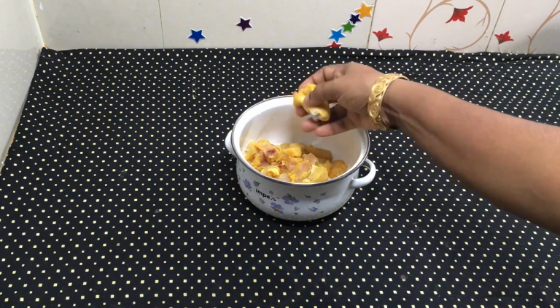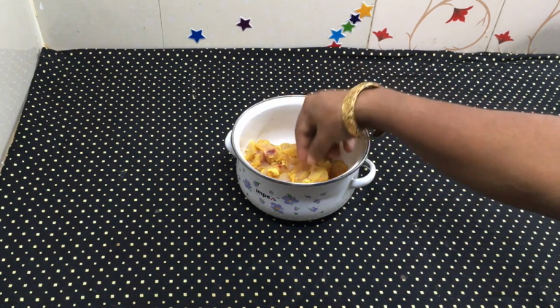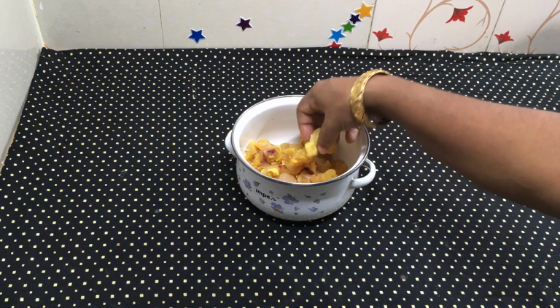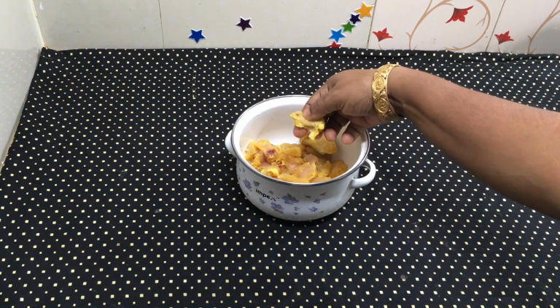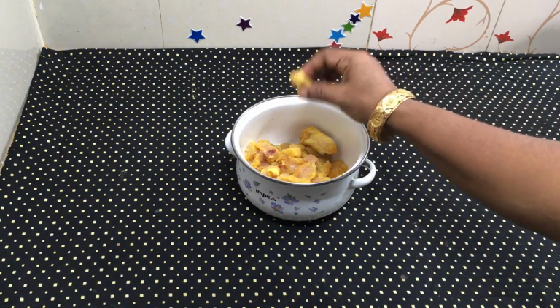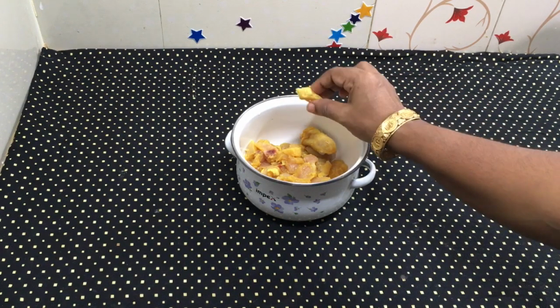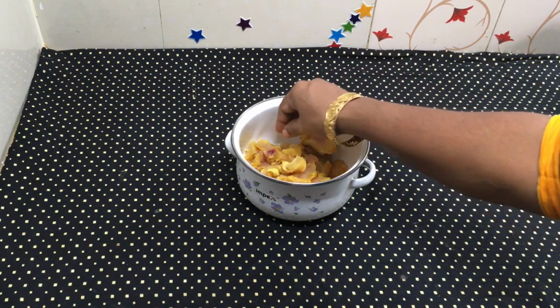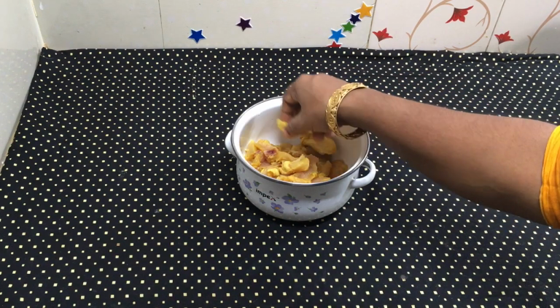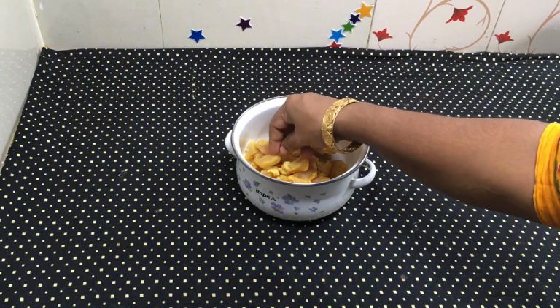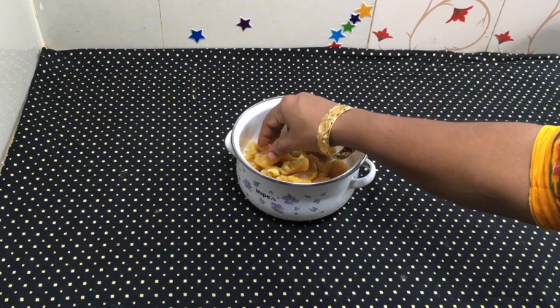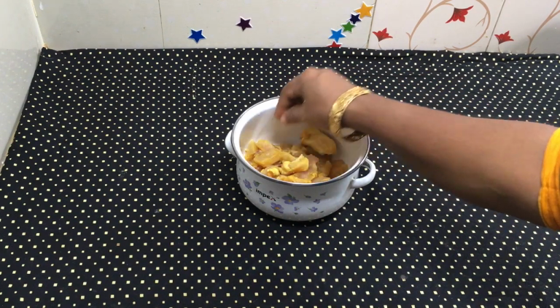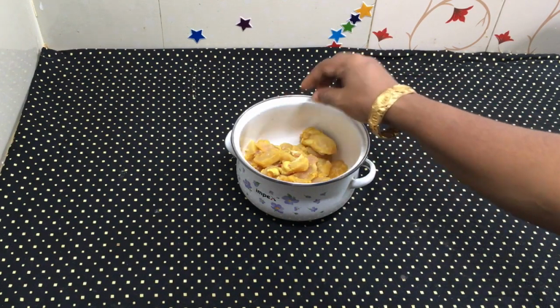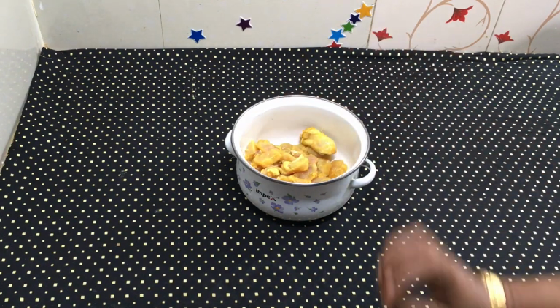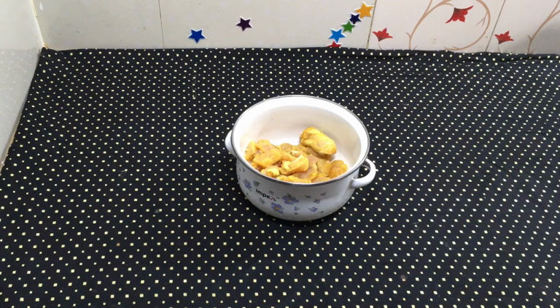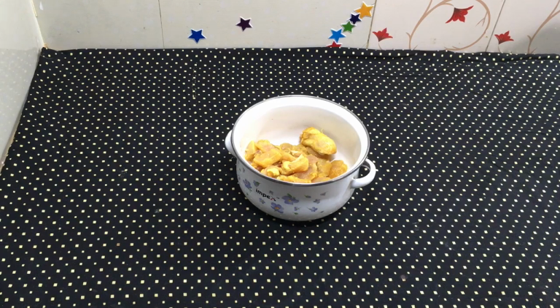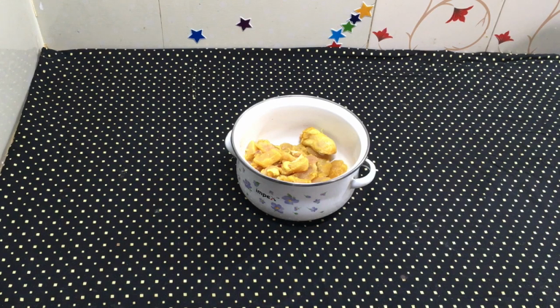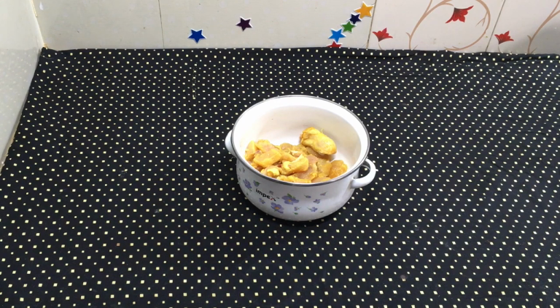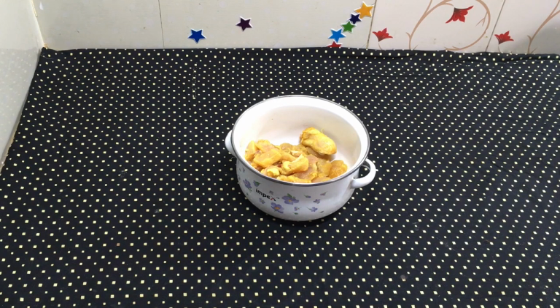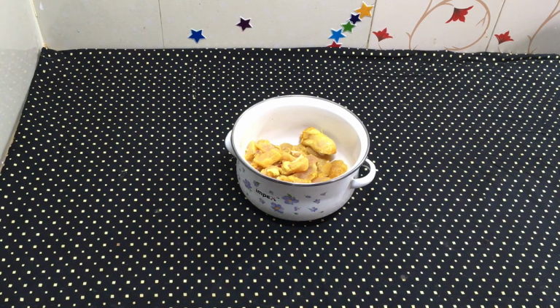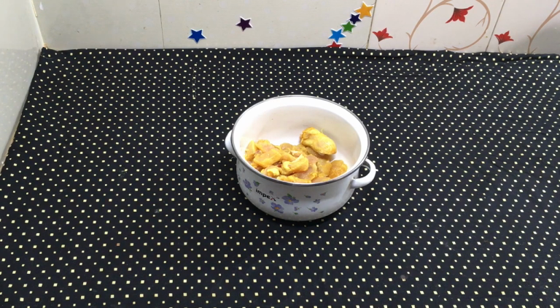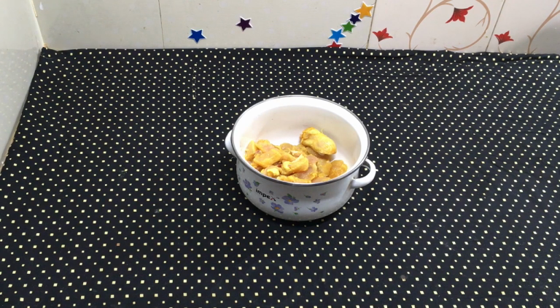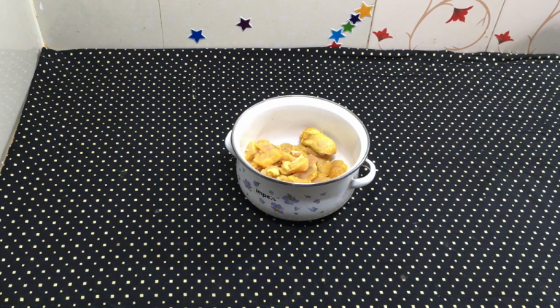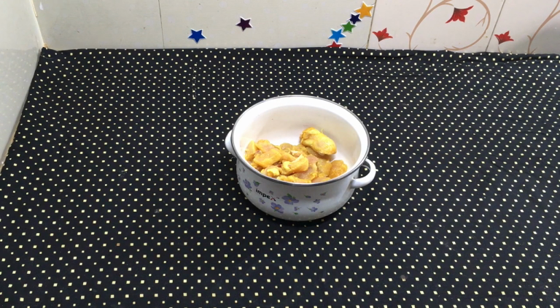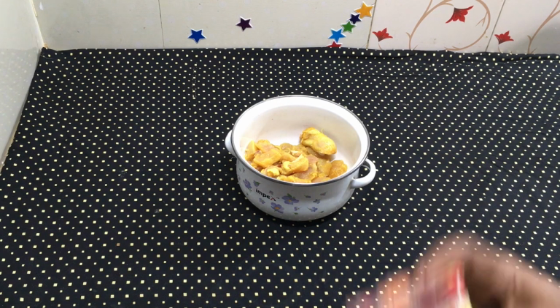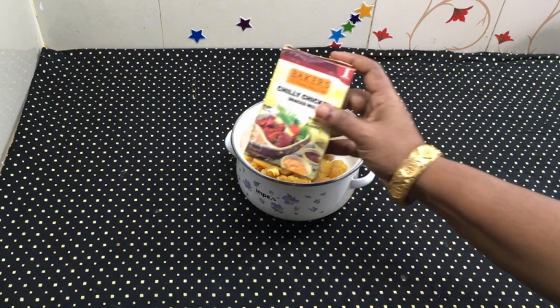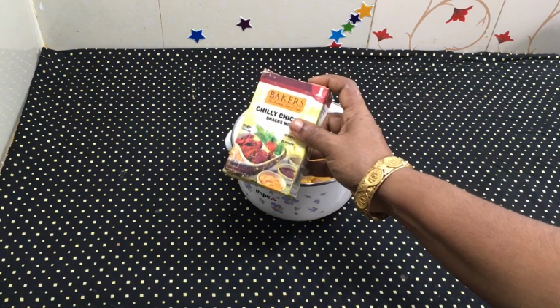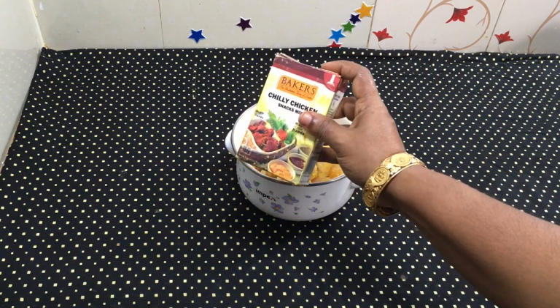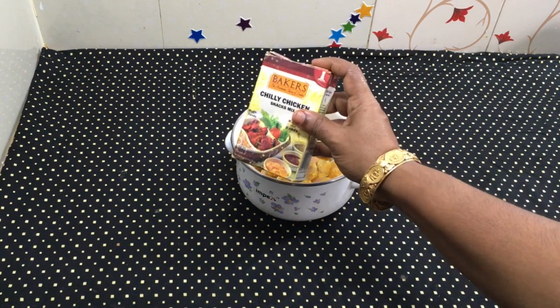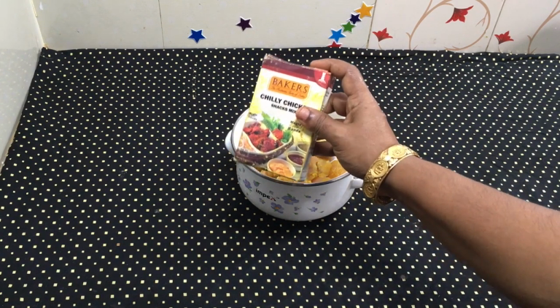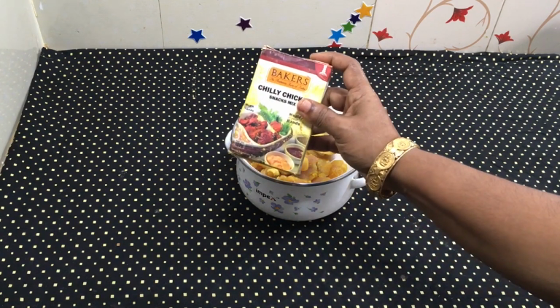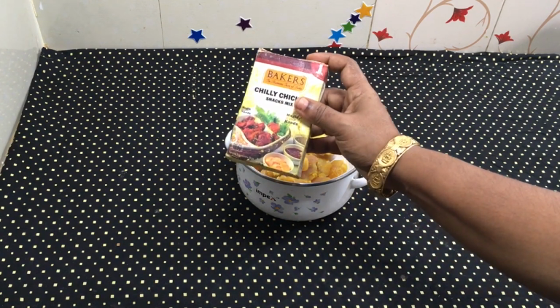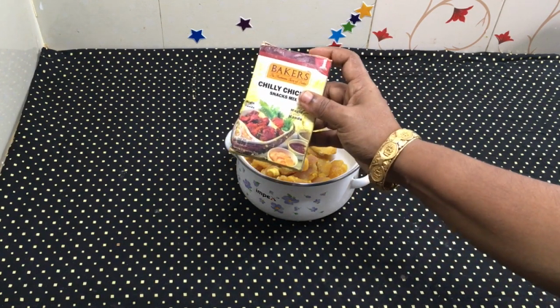I am preparing the marinade. Now I add the chili chicken seasoning into the bowl.